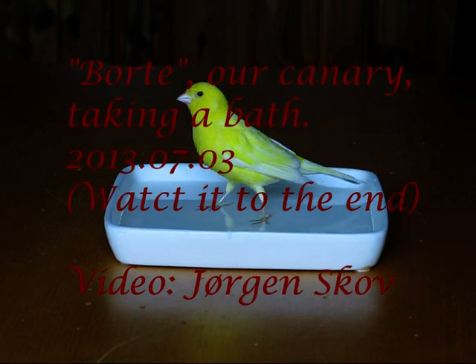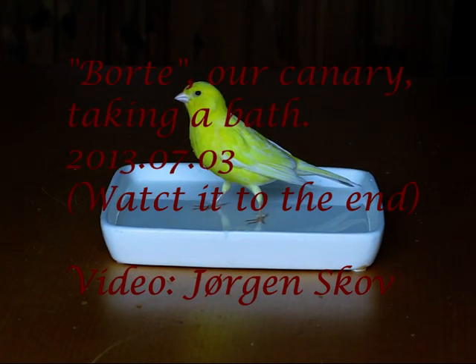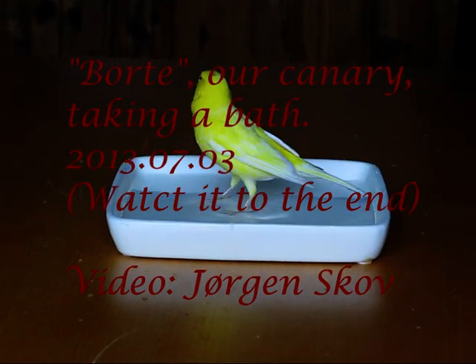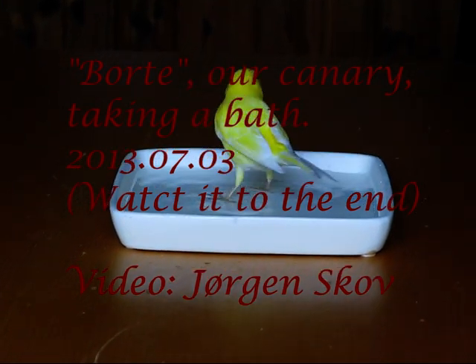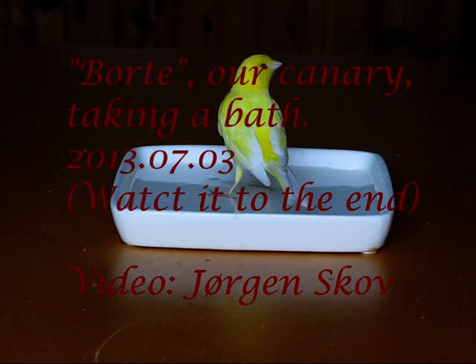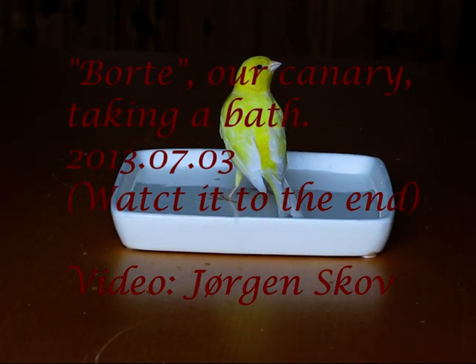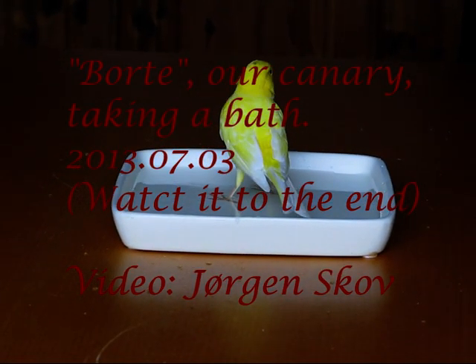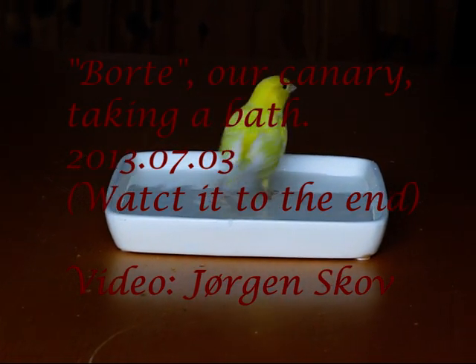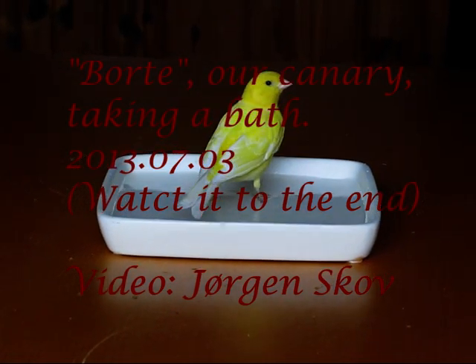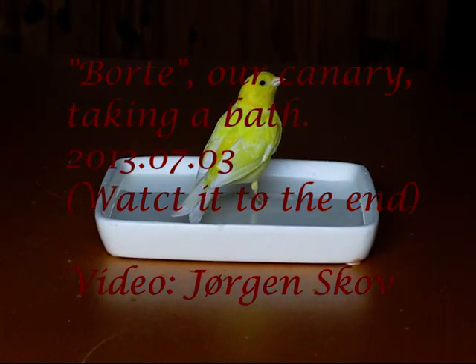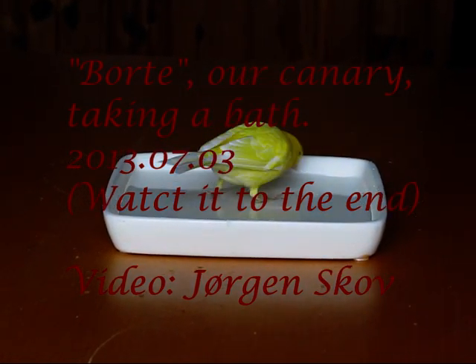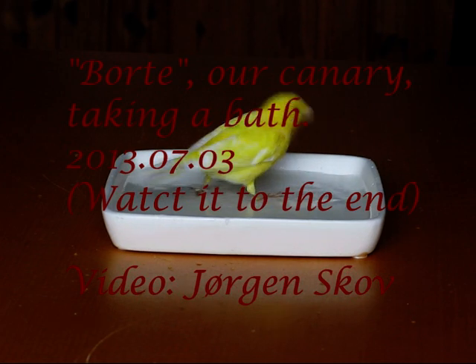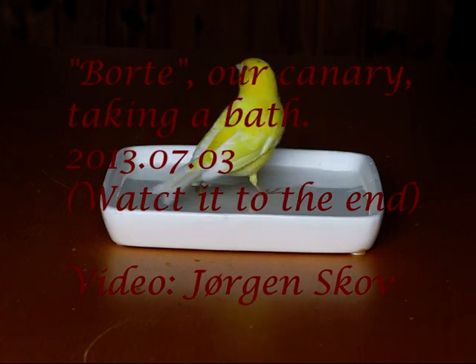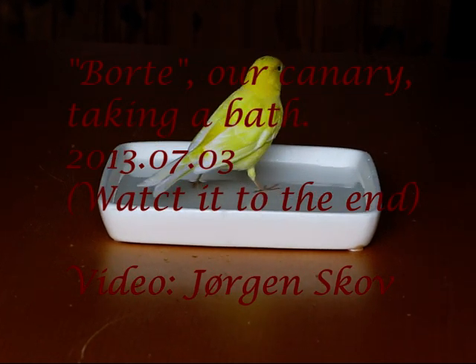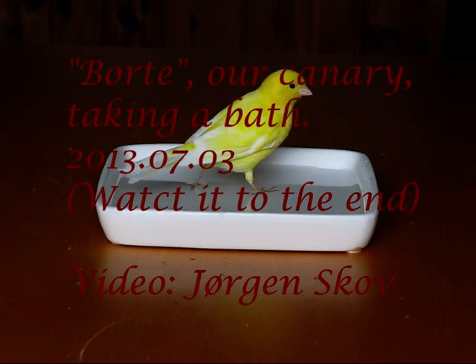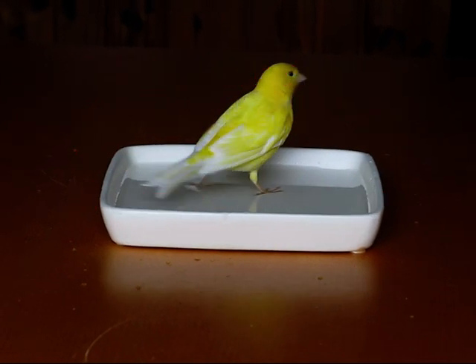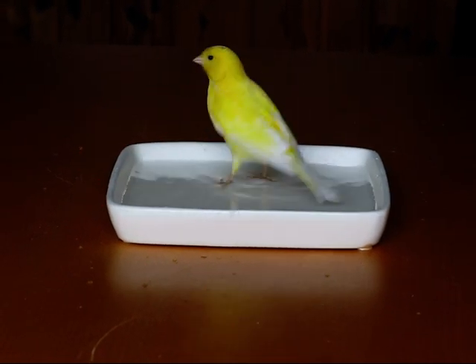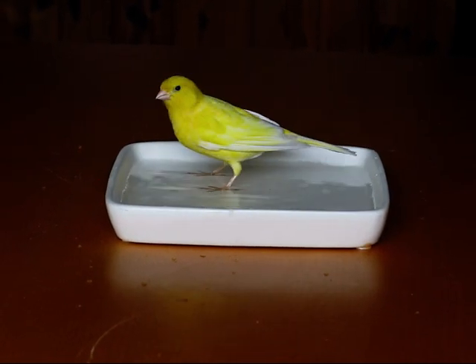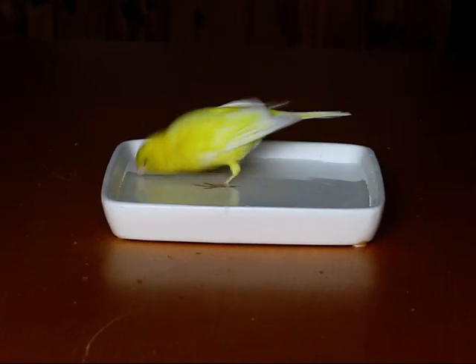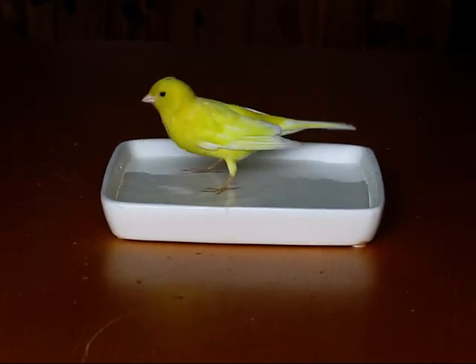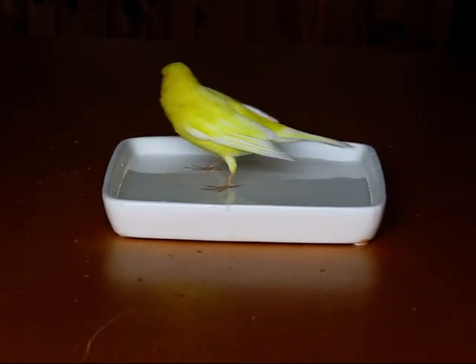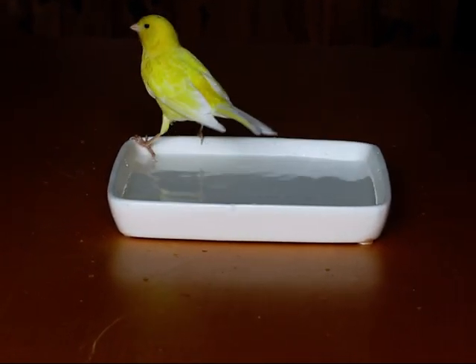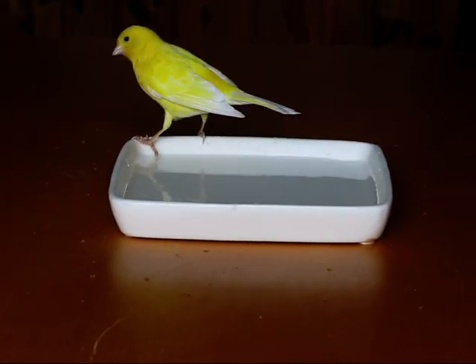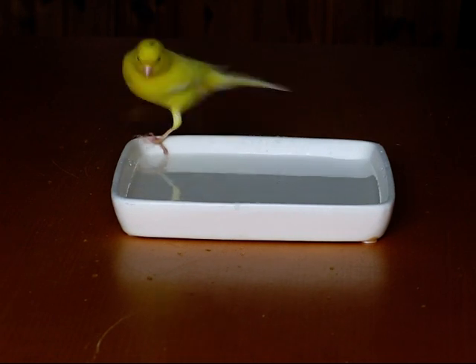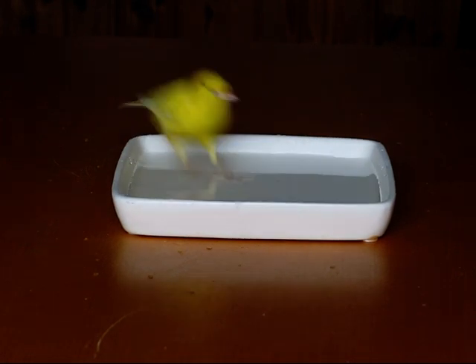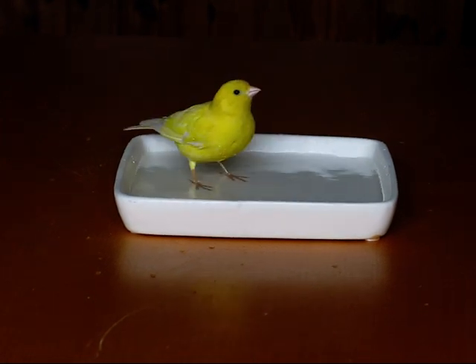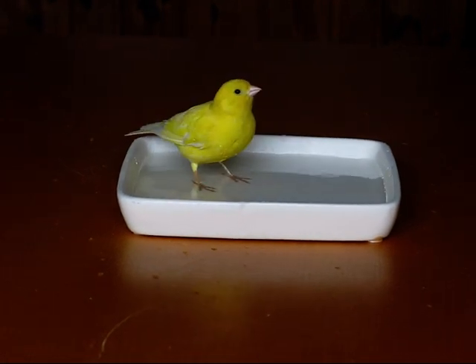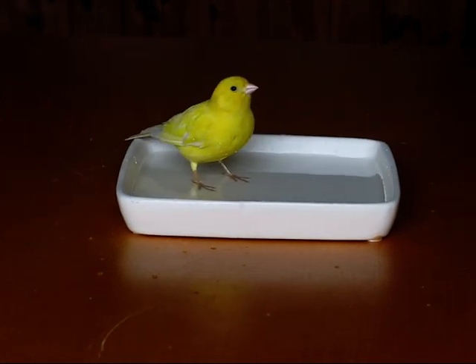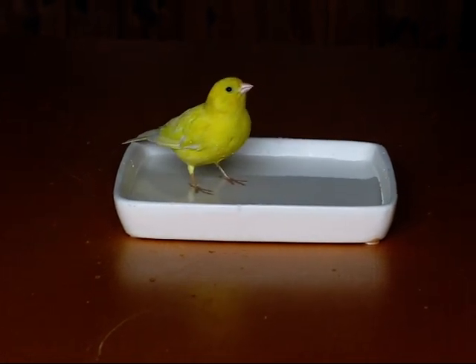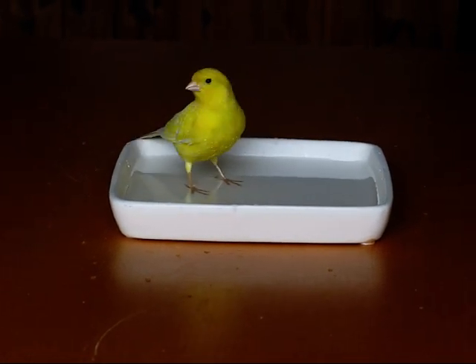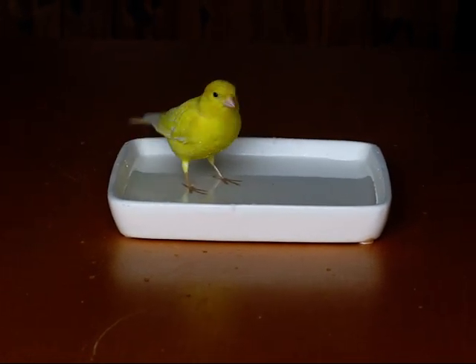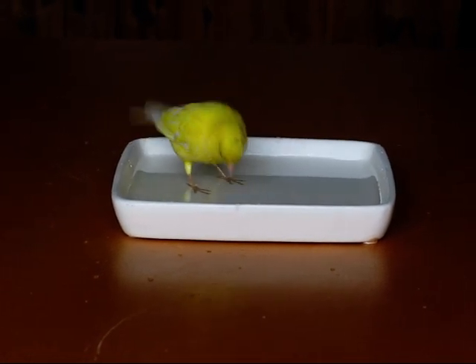Beautiful cars. Discovery World celebrates classic cars of every shape, size, and make in World in Motion. Monday to Friday at 4.35 on Discovery World.